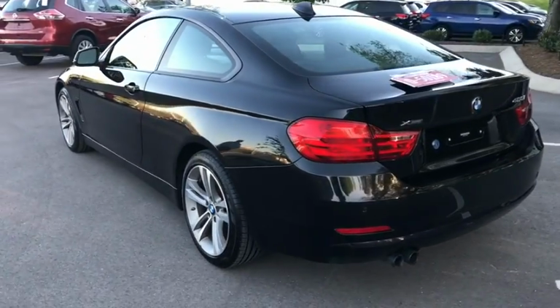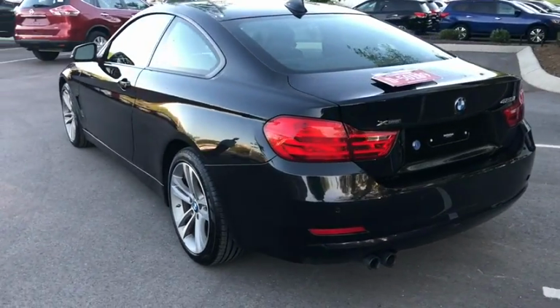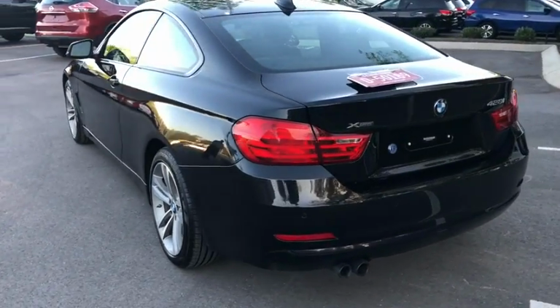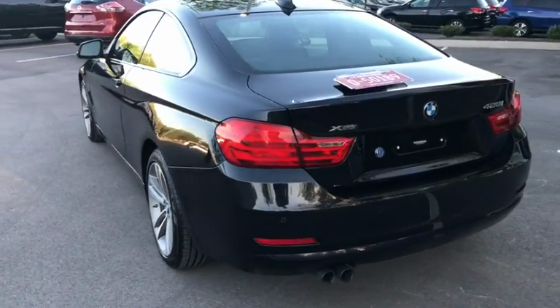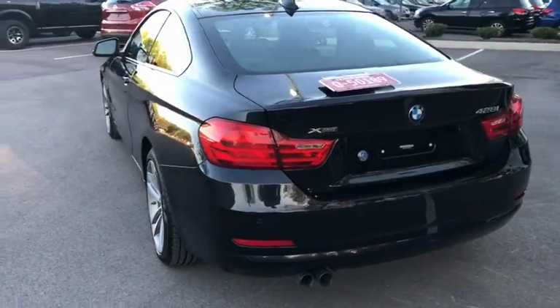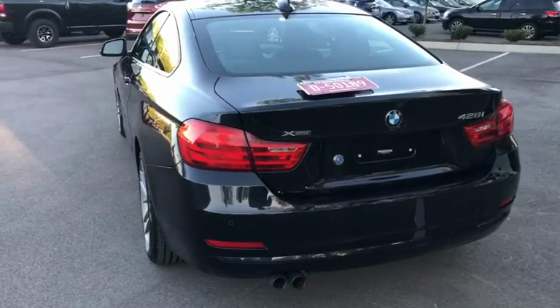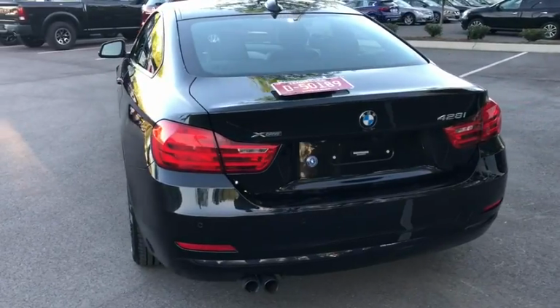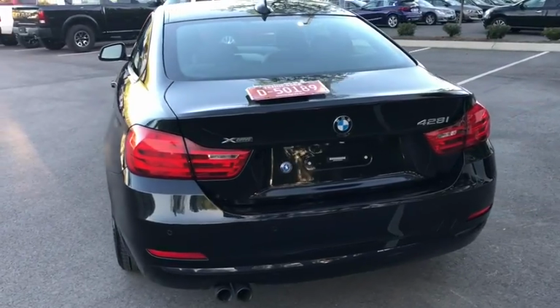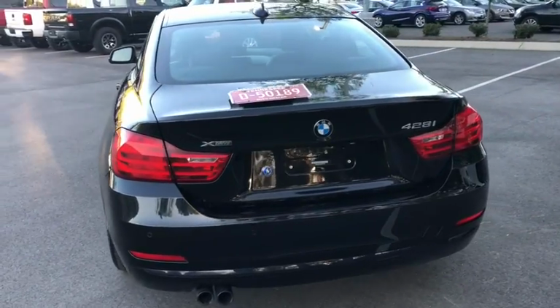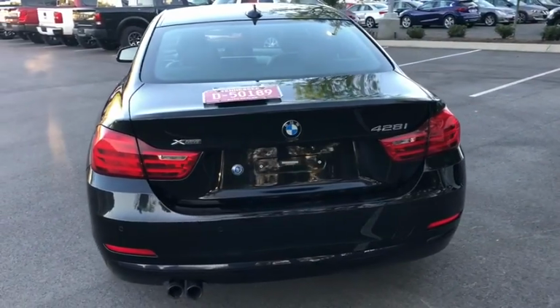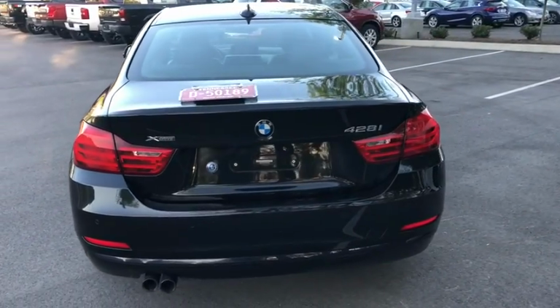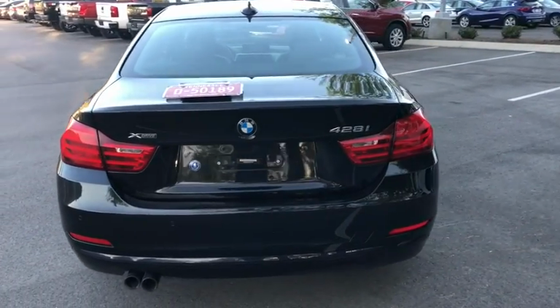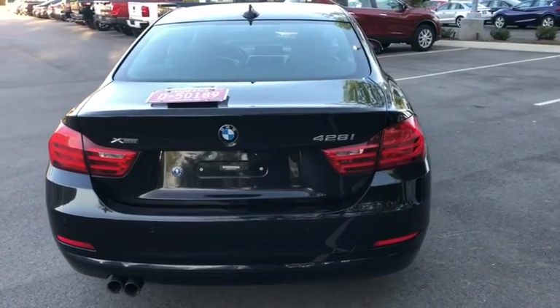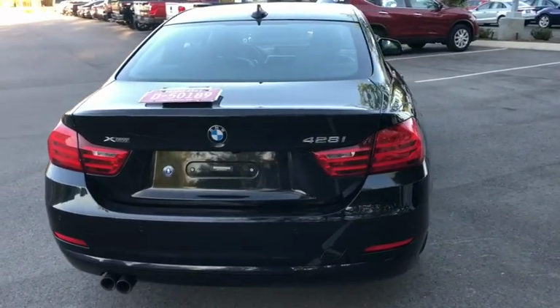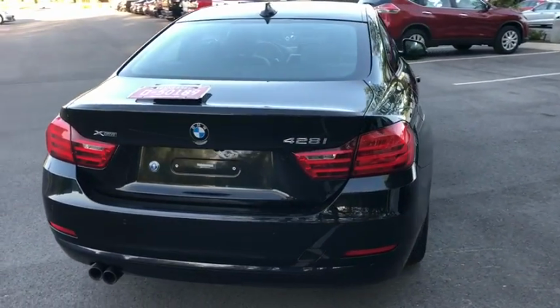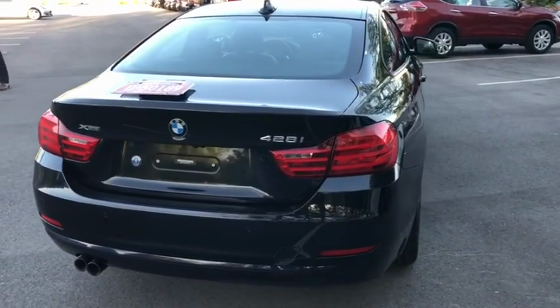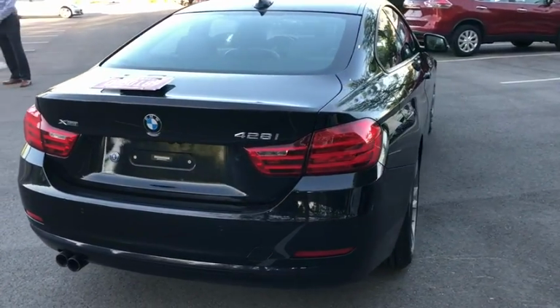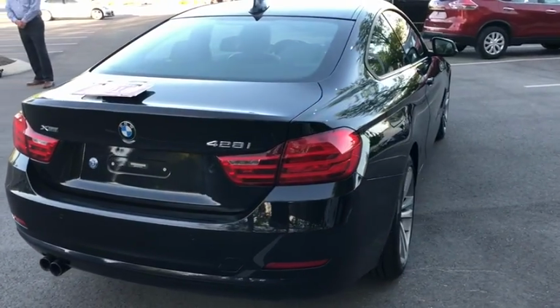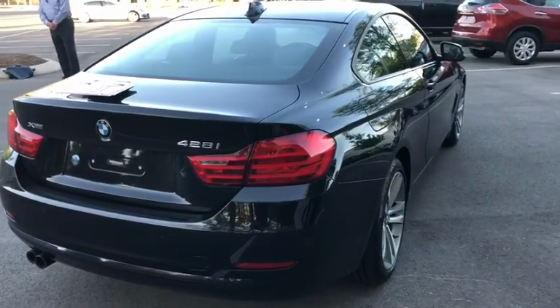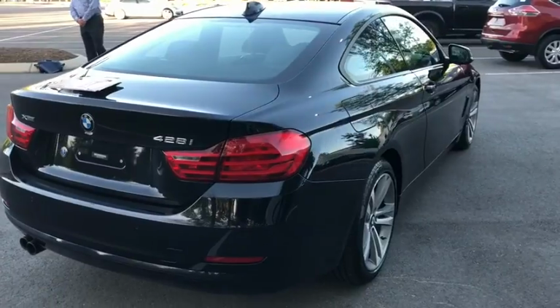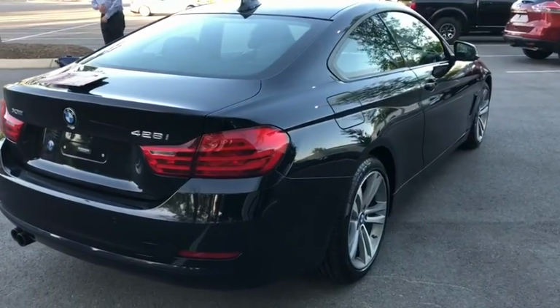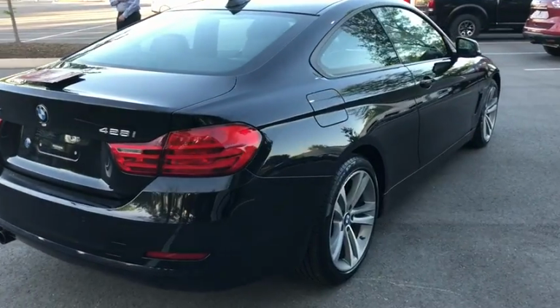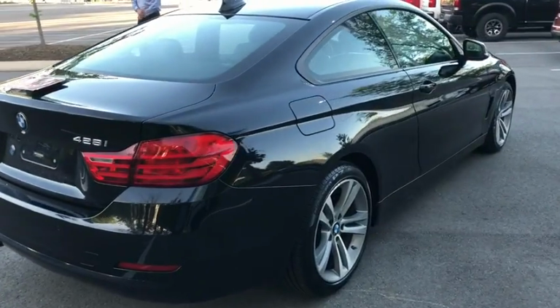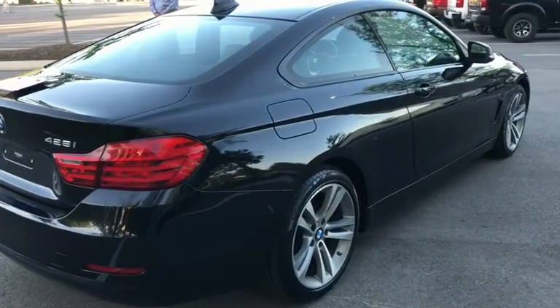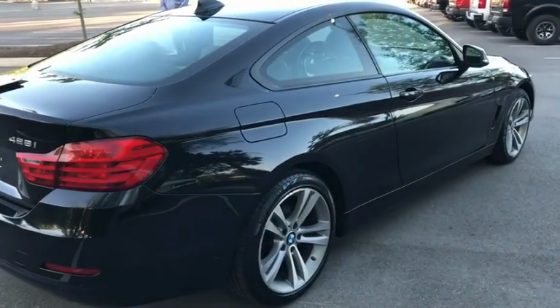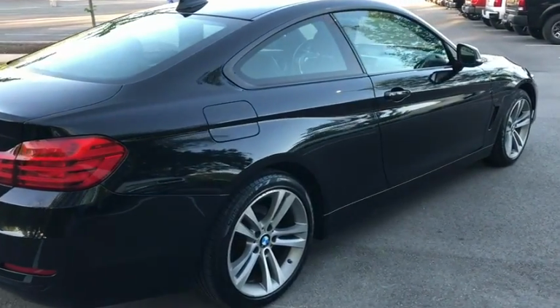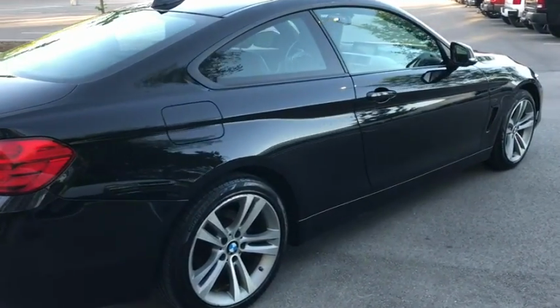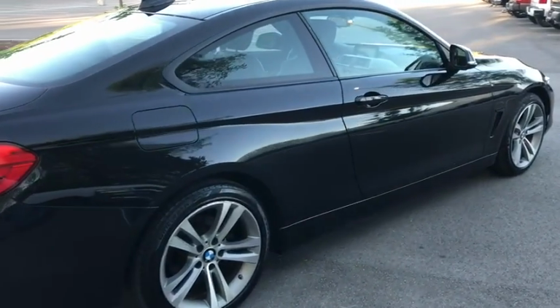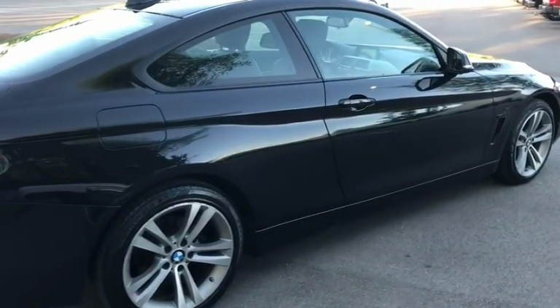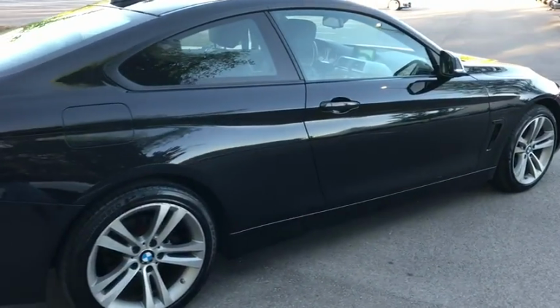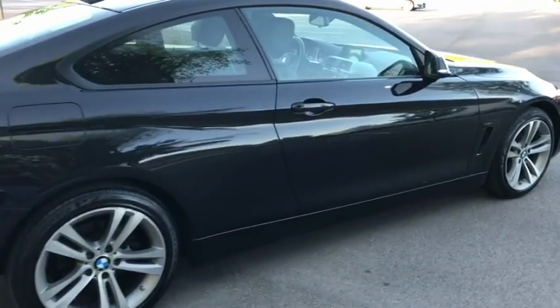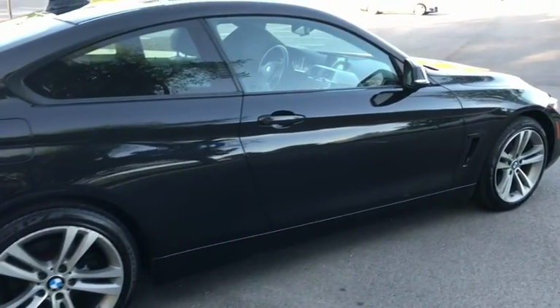Navigation system, power passenger seat, power driver's seat, Bluetooth, leather-wrapped steering wheel, moonroof, power steering, cruise control, climate control, center armrest, premium sound.